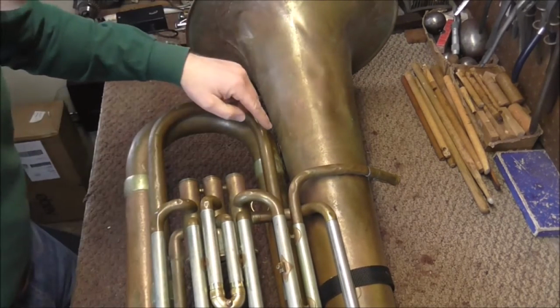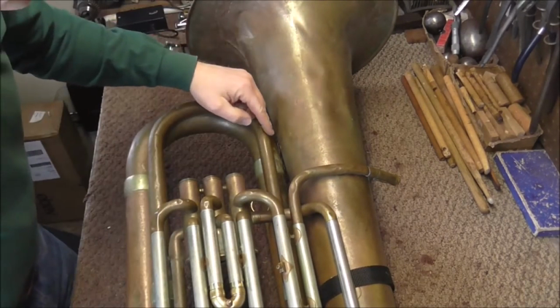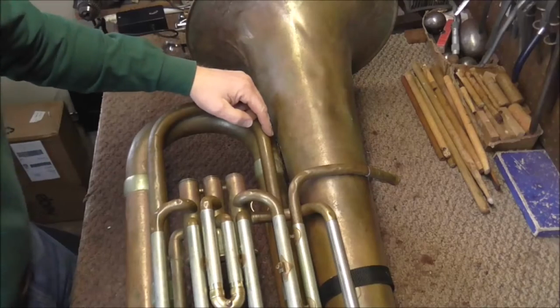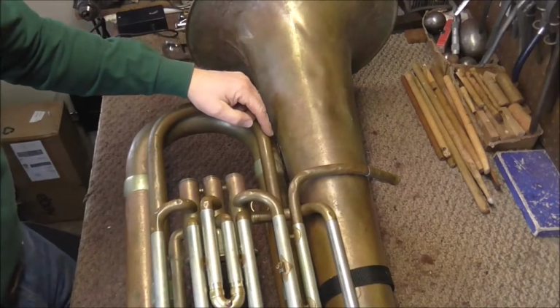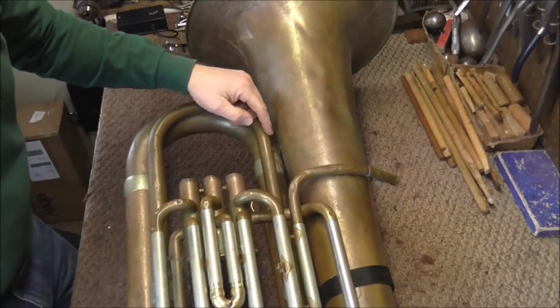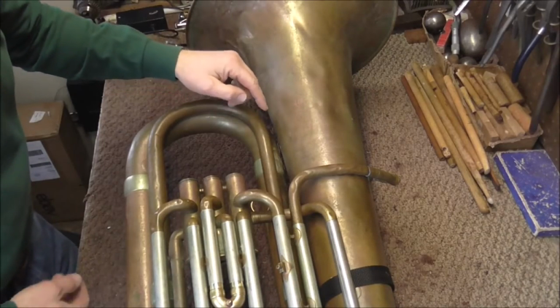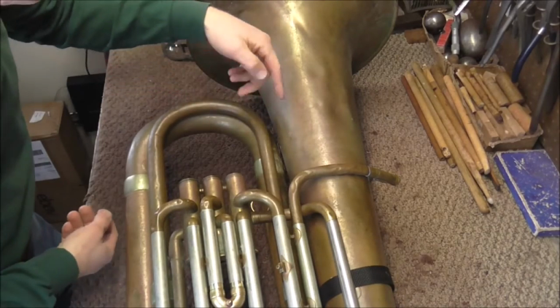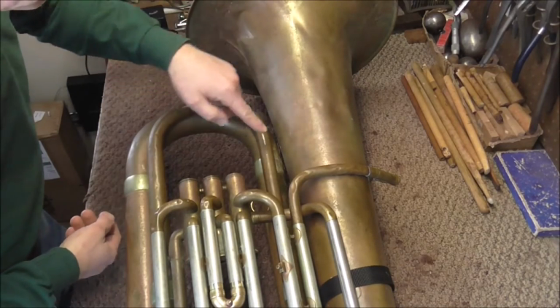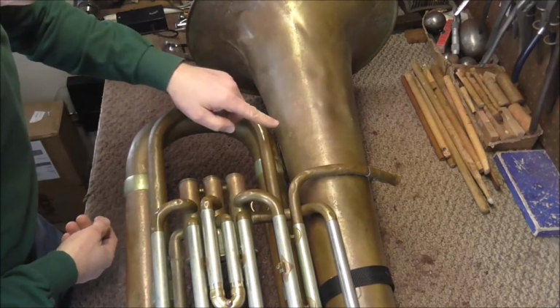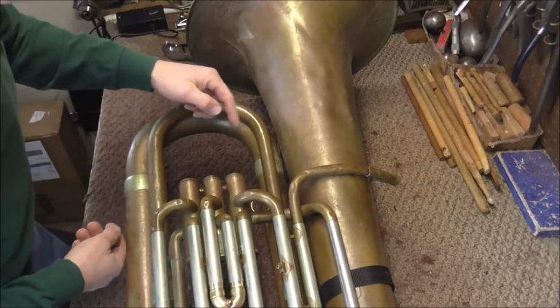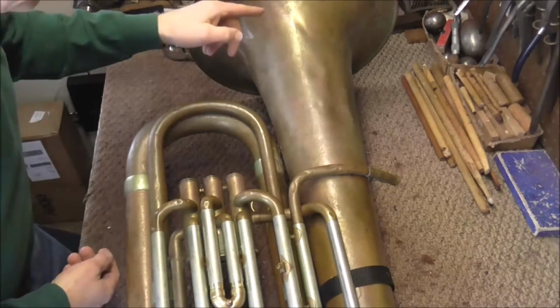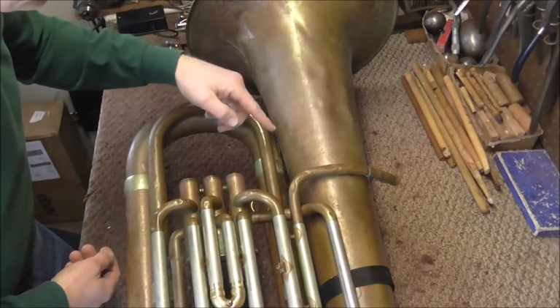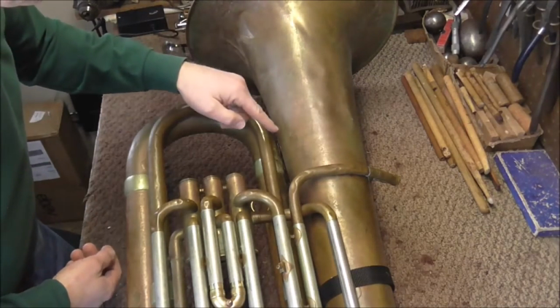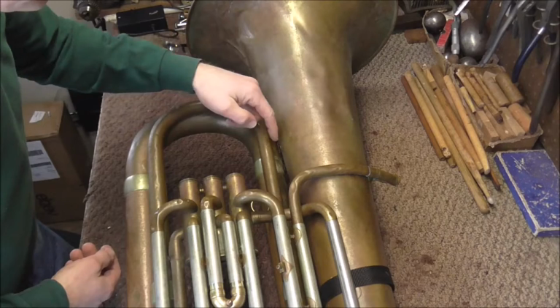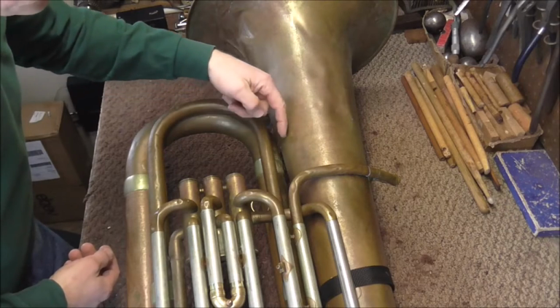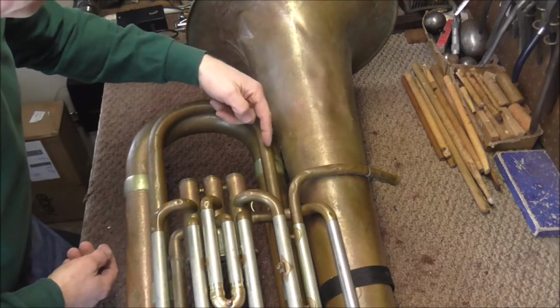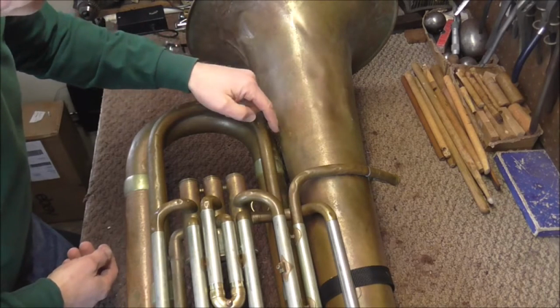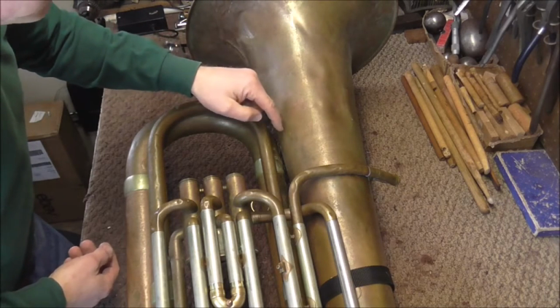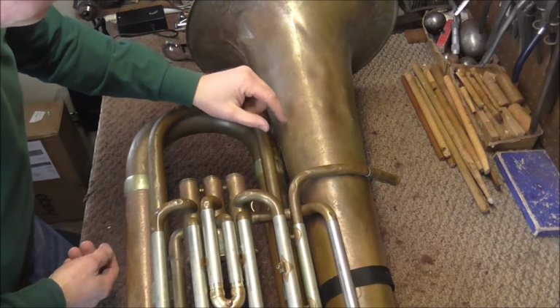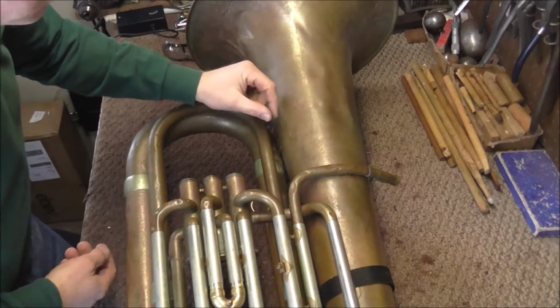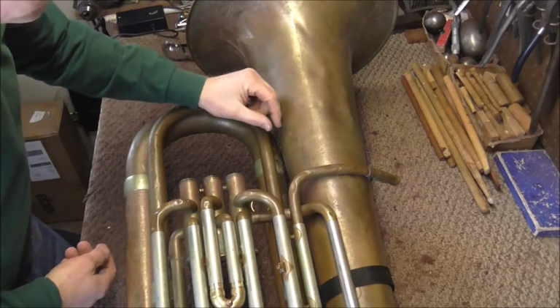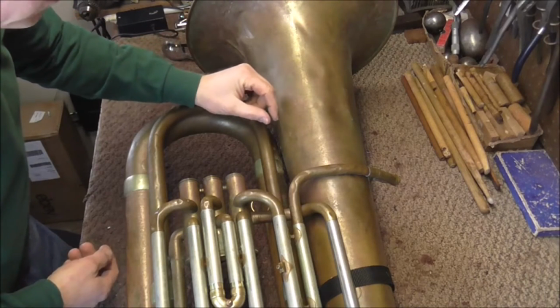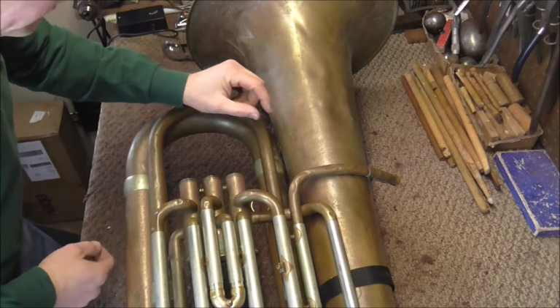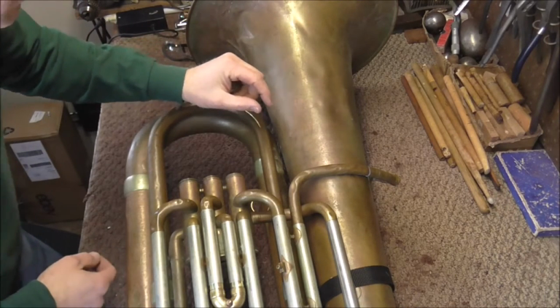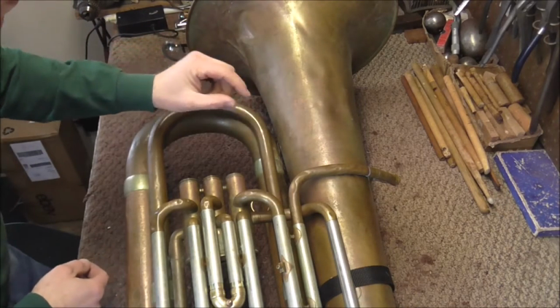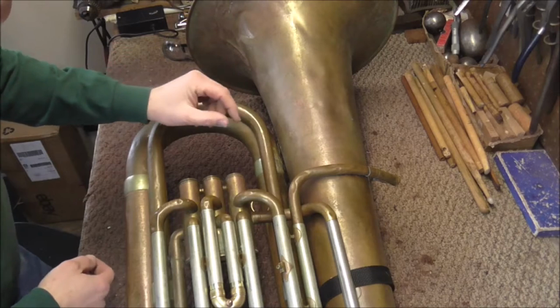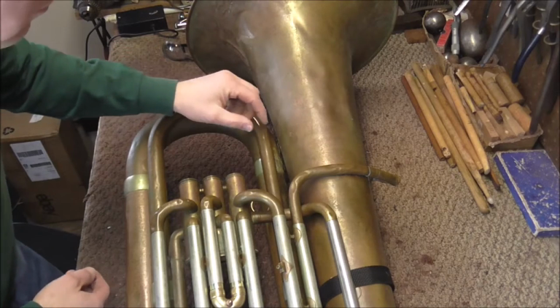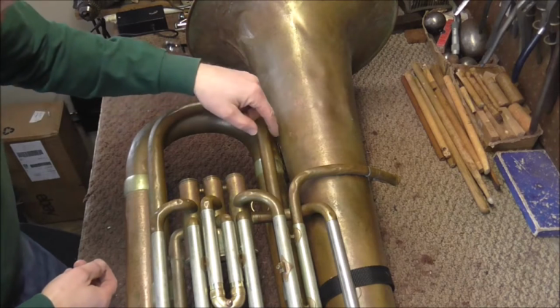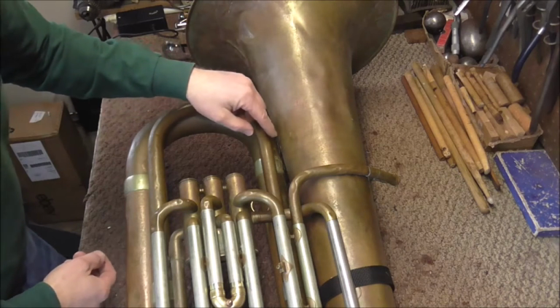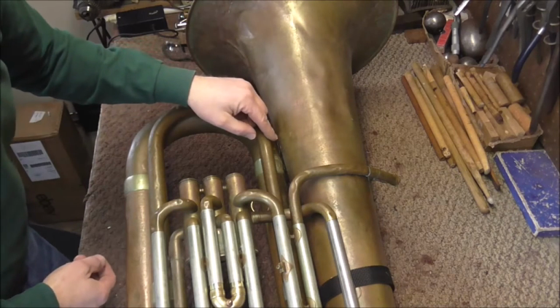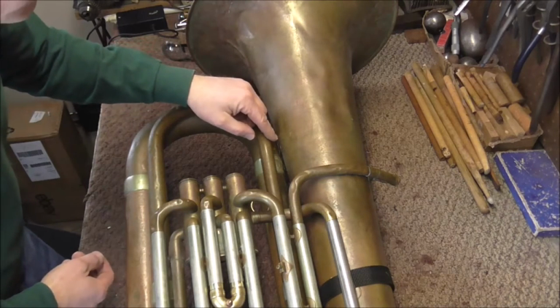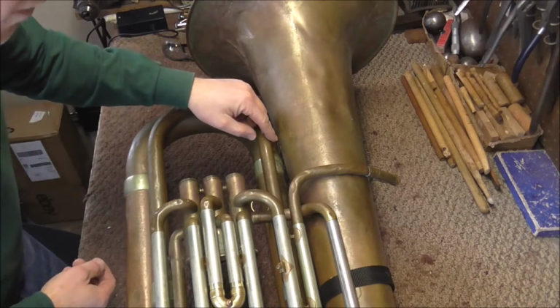Usually when this joint is broken there's almost always a dent in the bell too, so you can go into the bell with a mandrel and push that dent out. Usually that brings the two pieces closer together, but still you have the problem that the joint is probably going to break again.